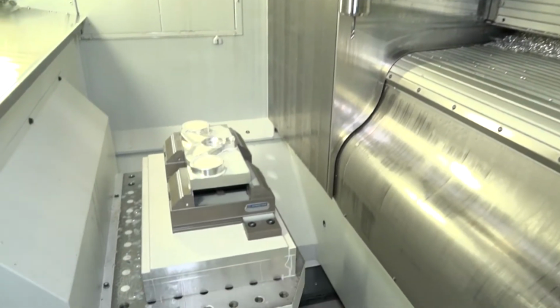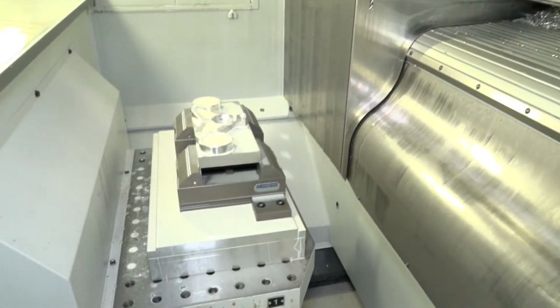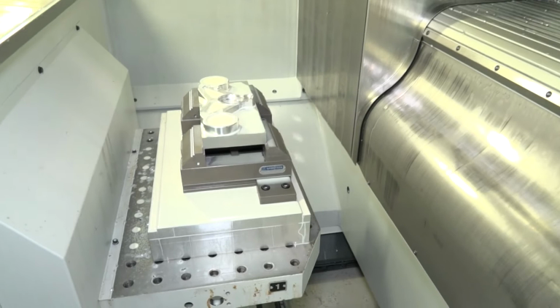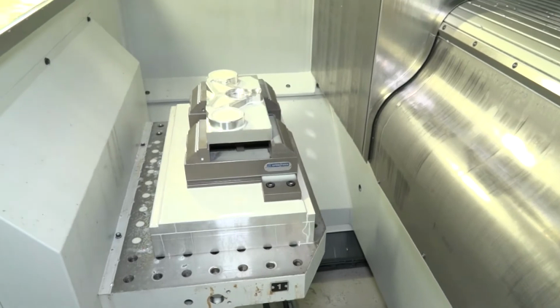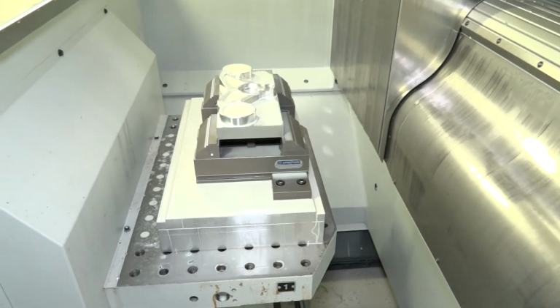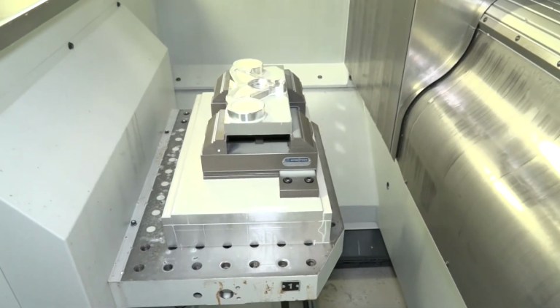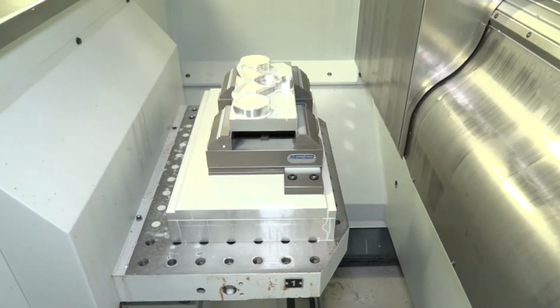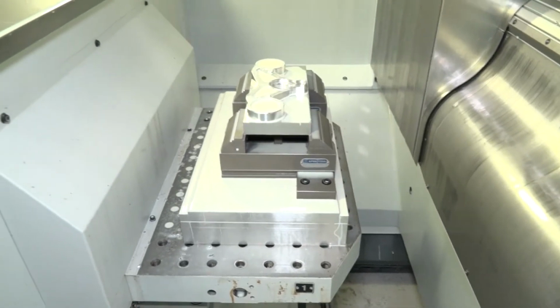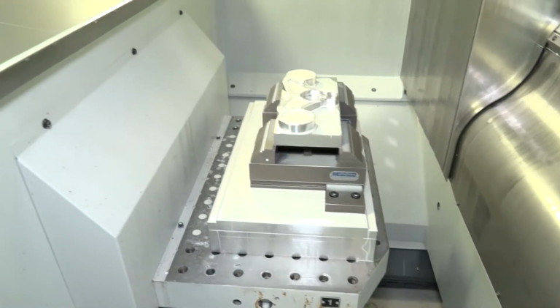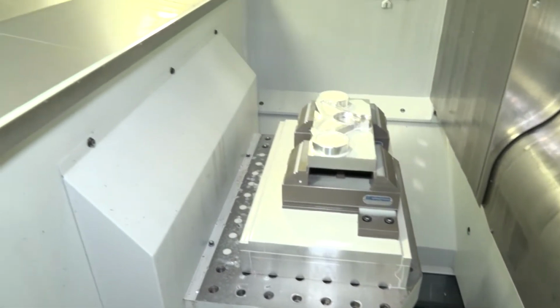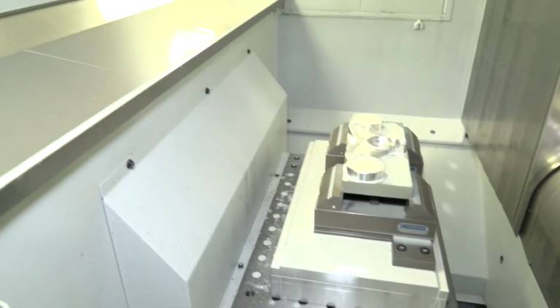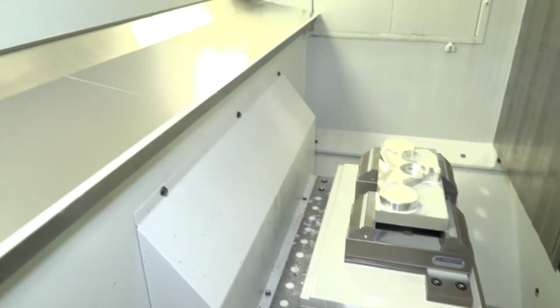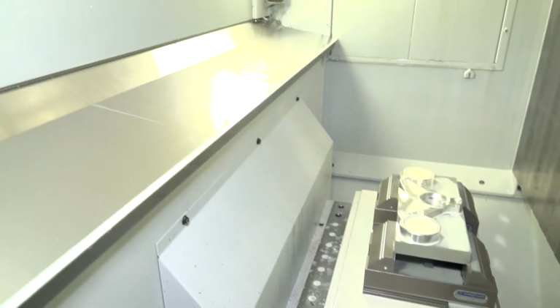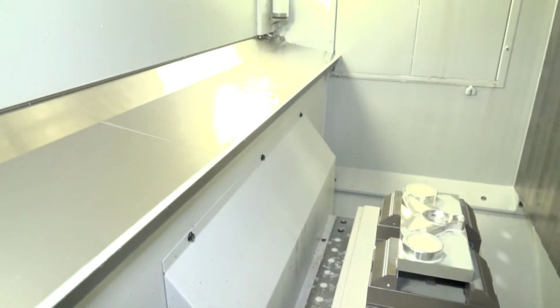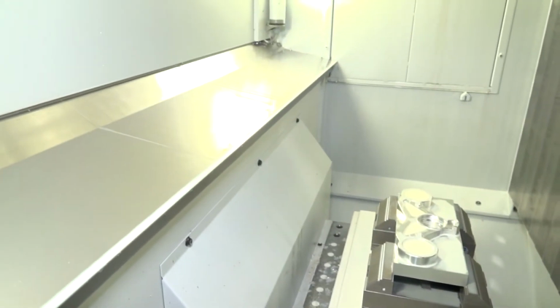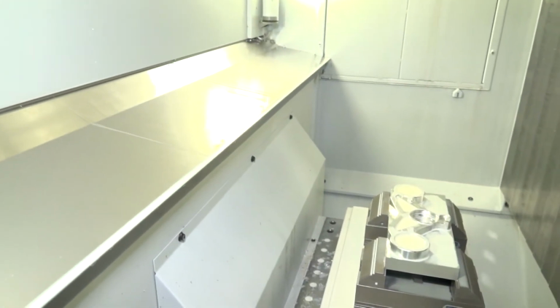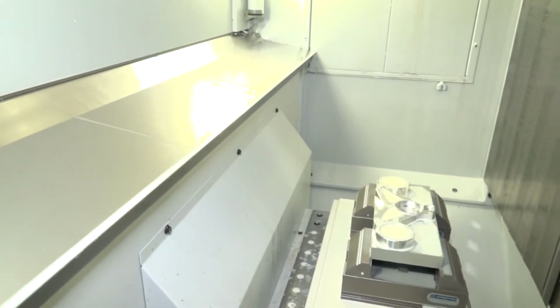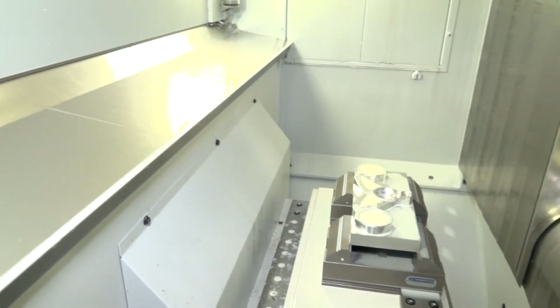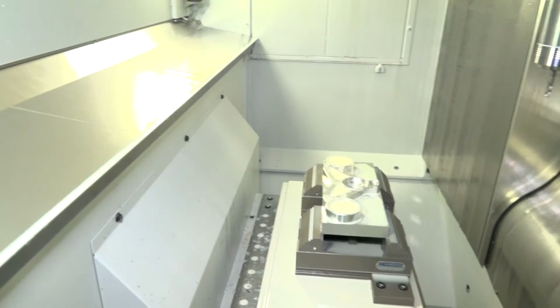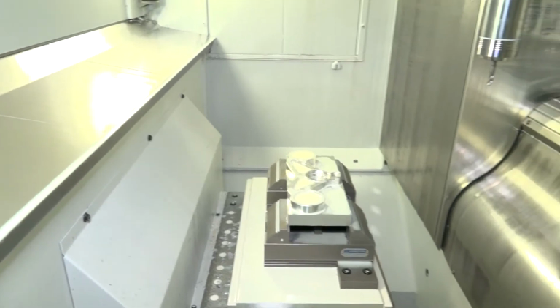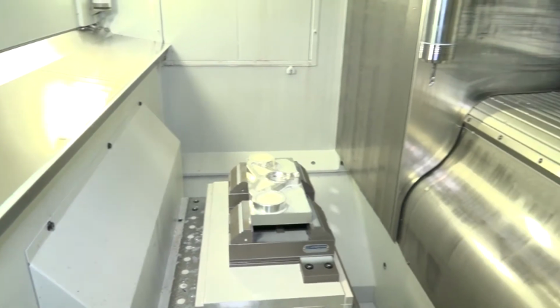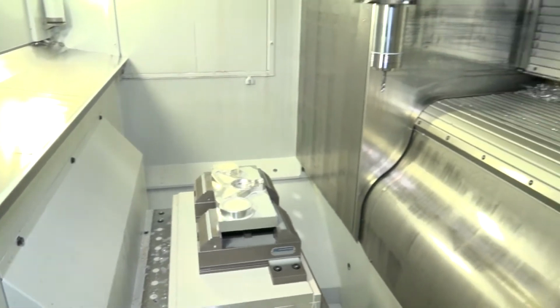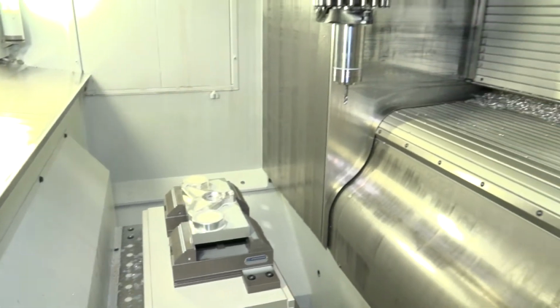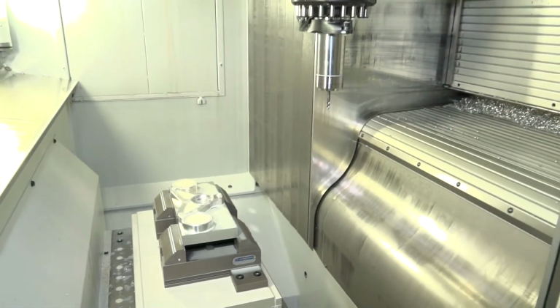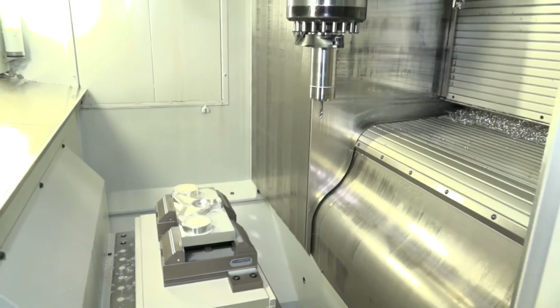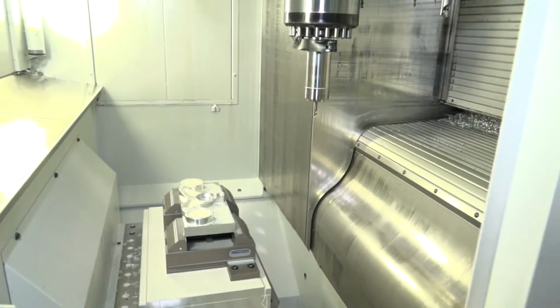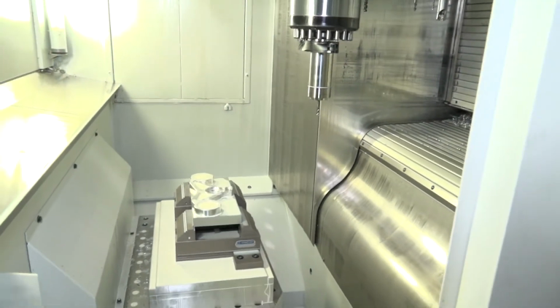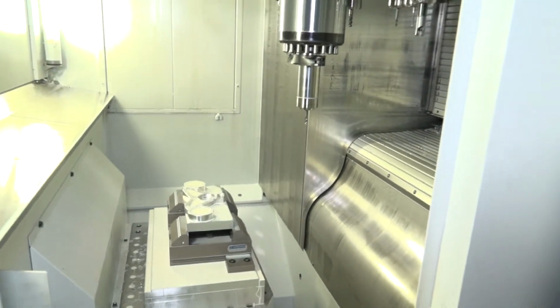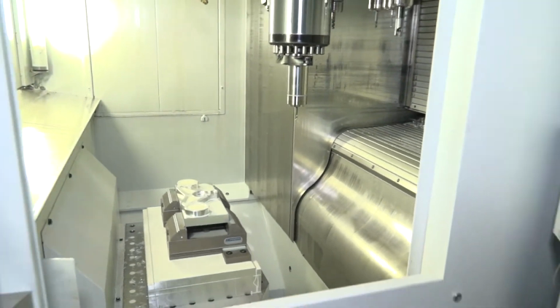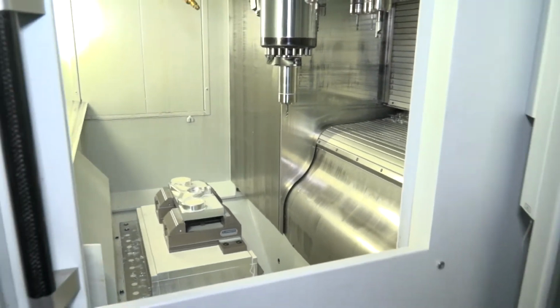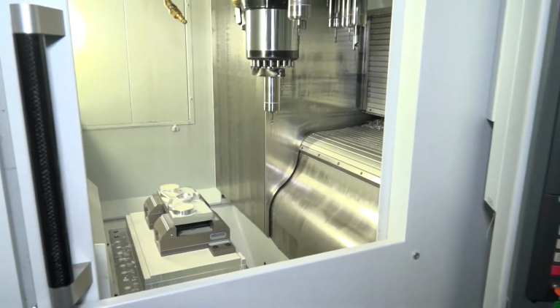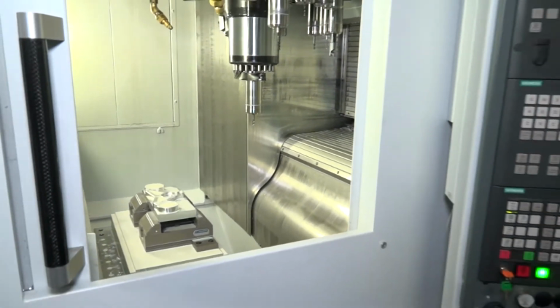Looking at the working envelope and capacity, you've got 550 by 400 in the X and Y, and that's obviously on both pallets because it's a twin pallet machine.